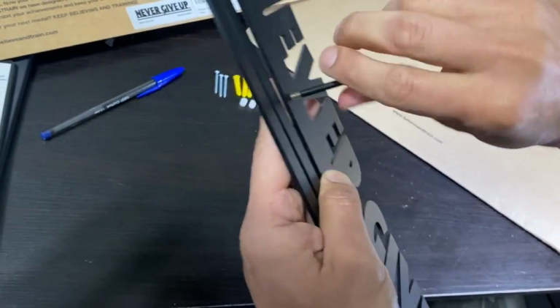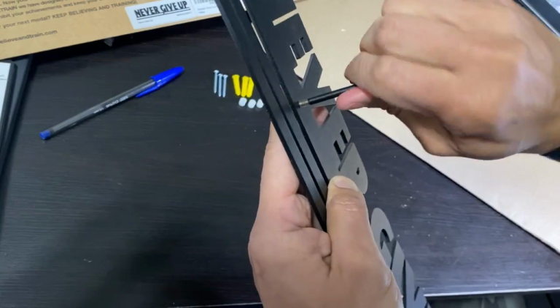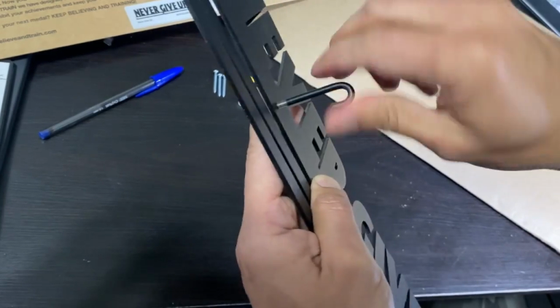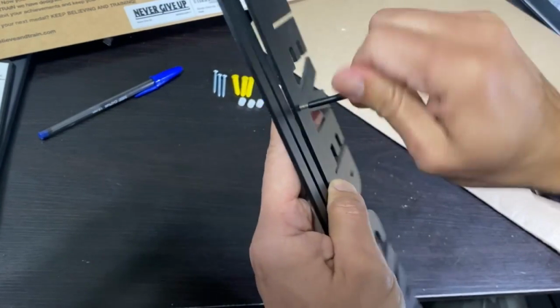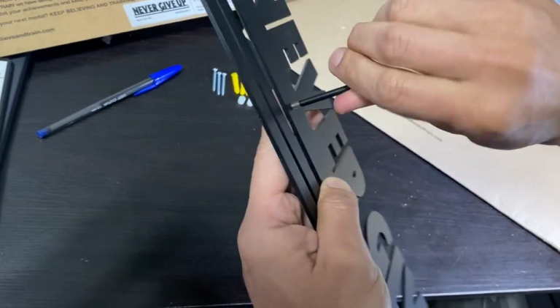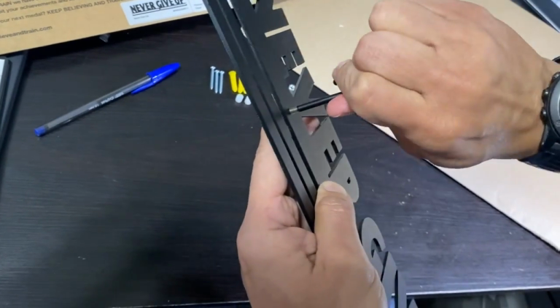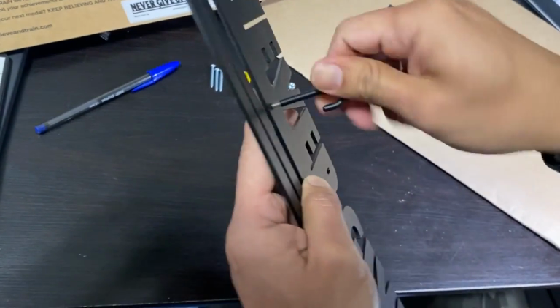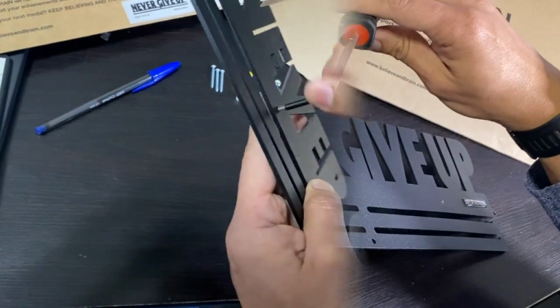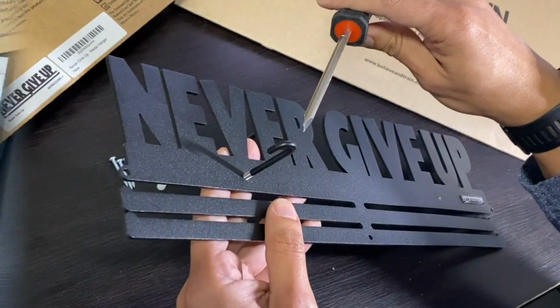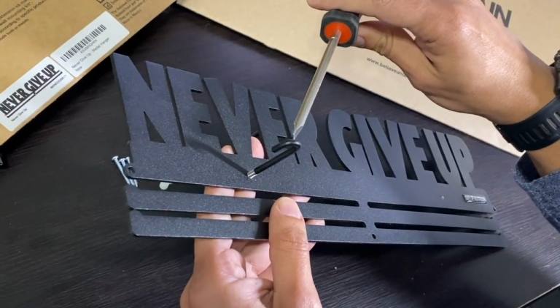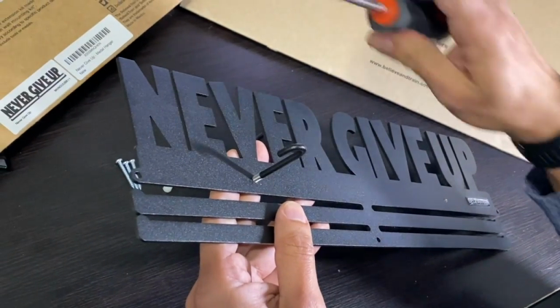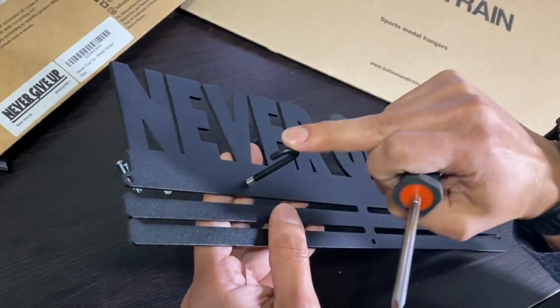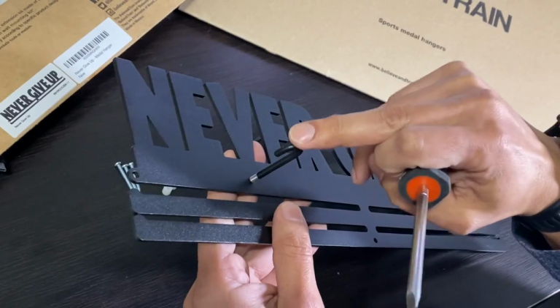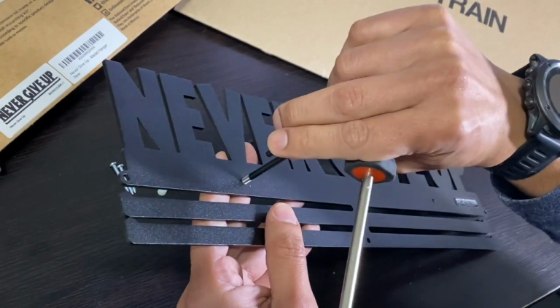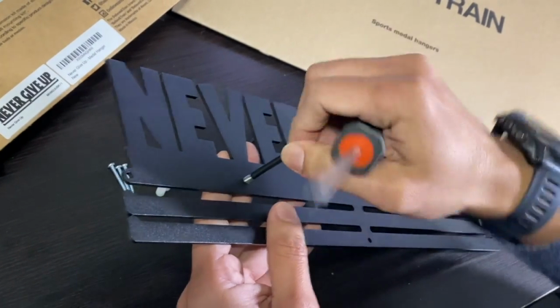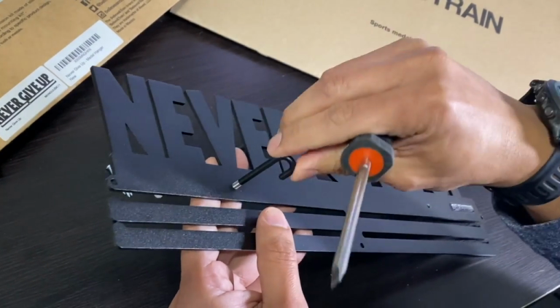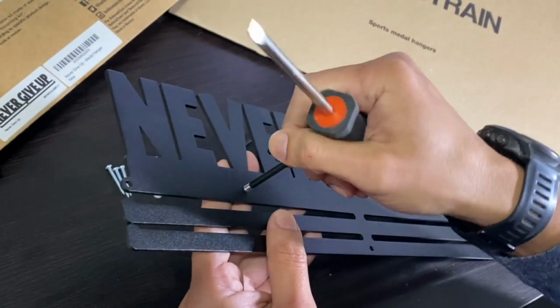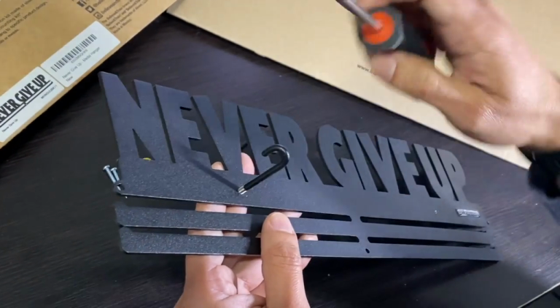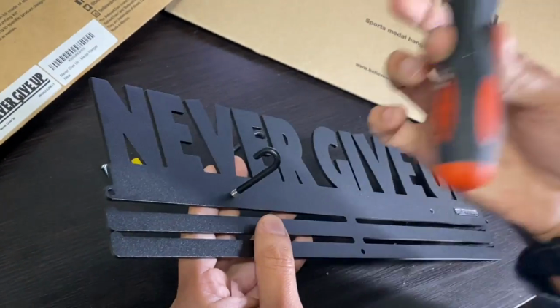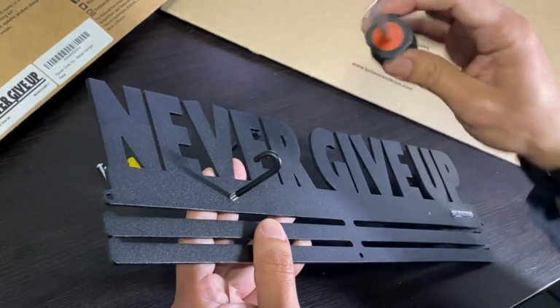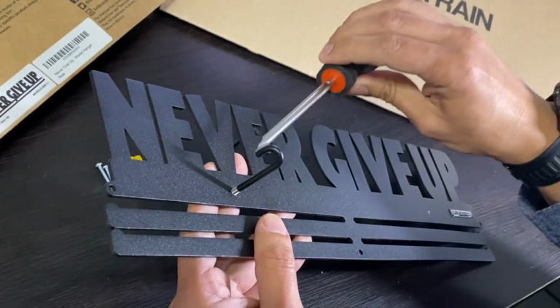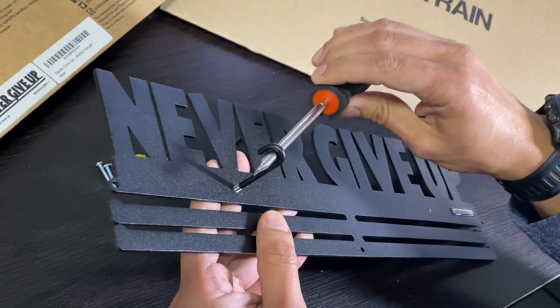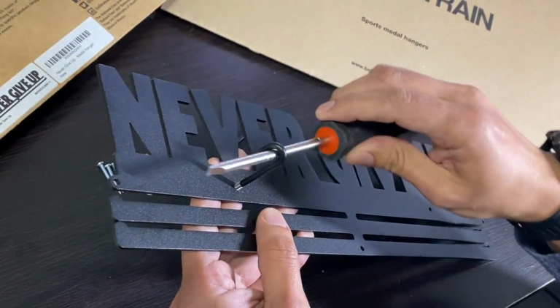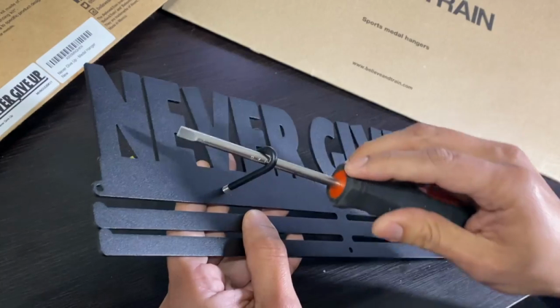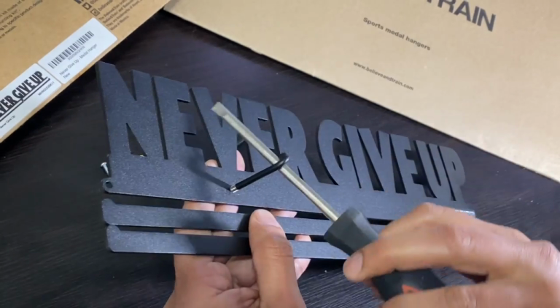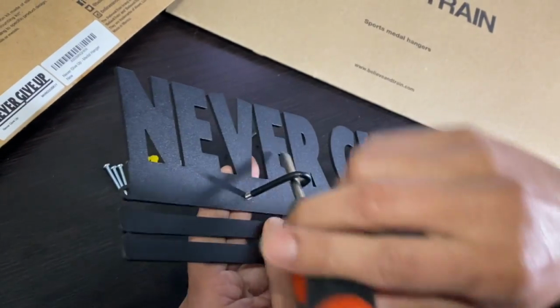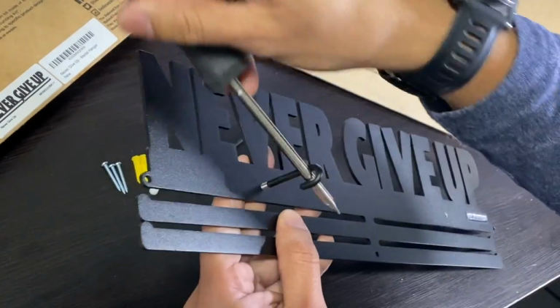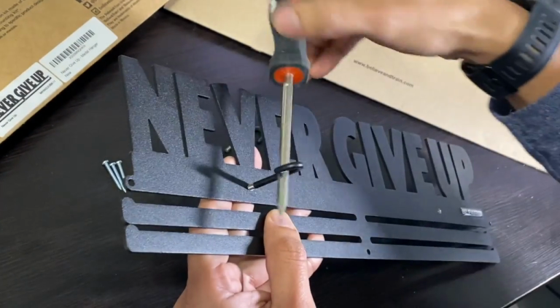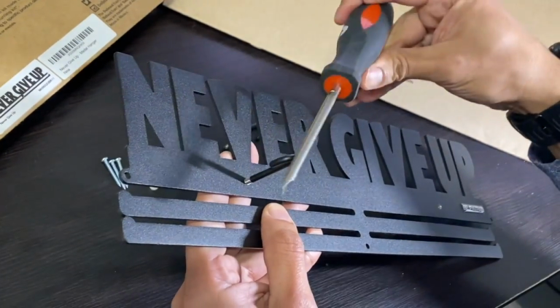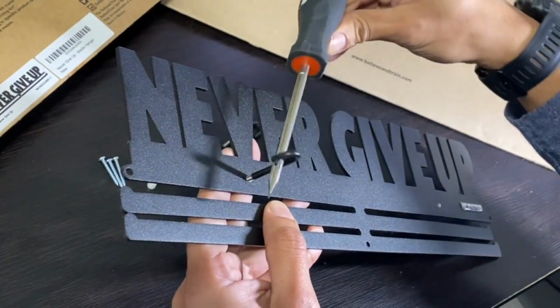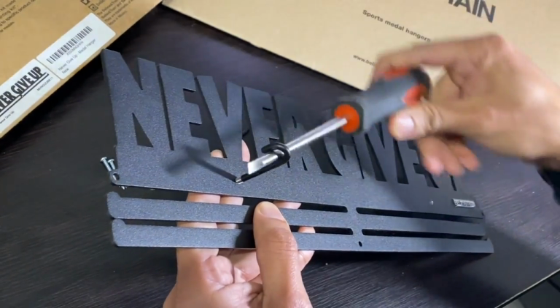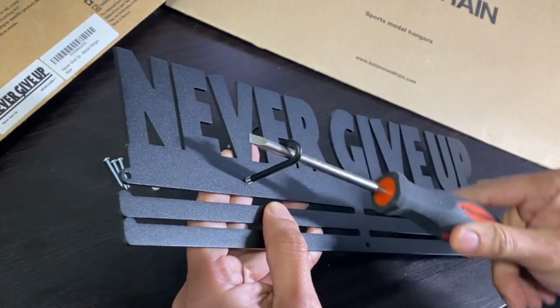It's gonna be a little hard at the beginning, but just keep turning. If the hook is too hard to turn by hand, then use a screwdriver and do it like this, so it's easier to turn.